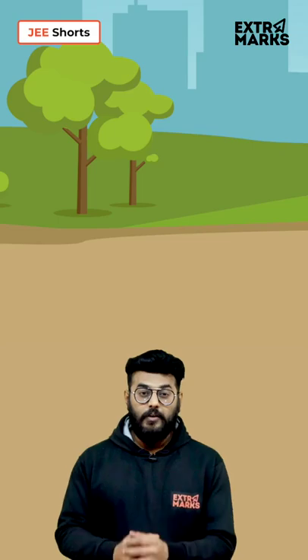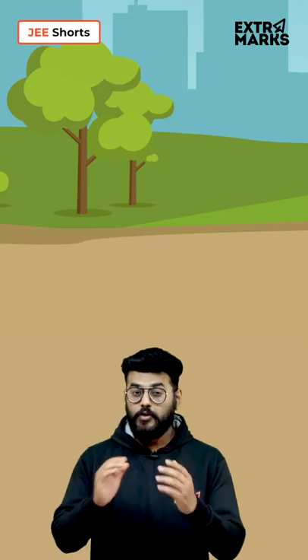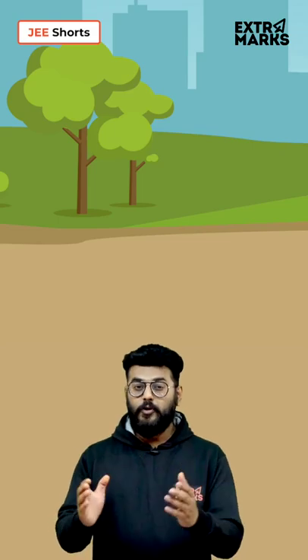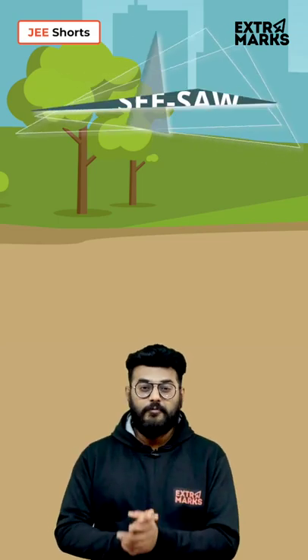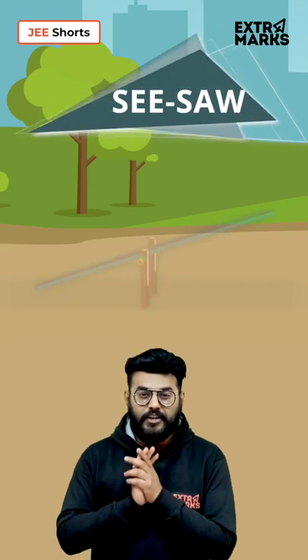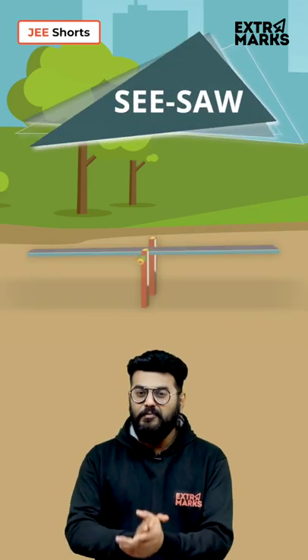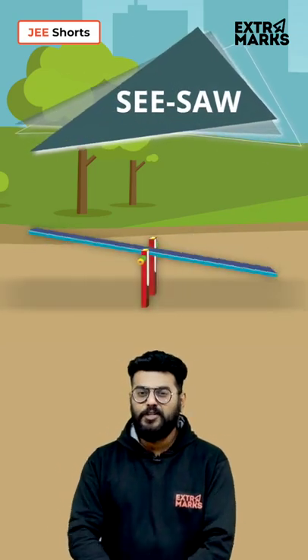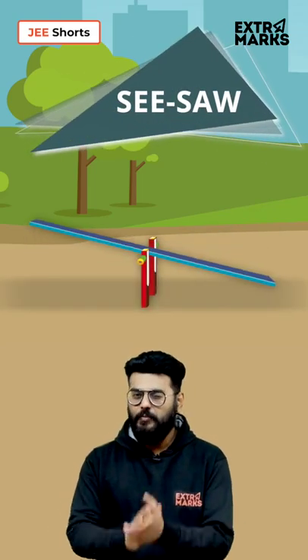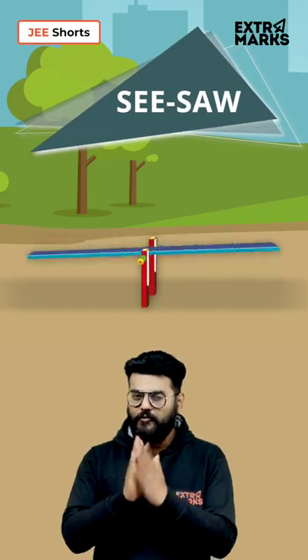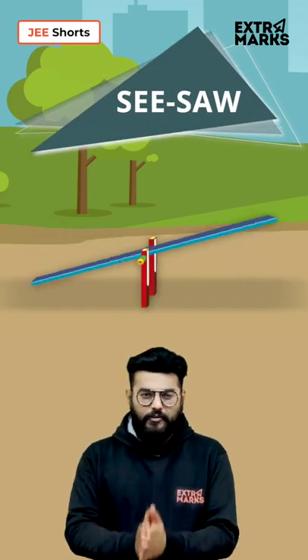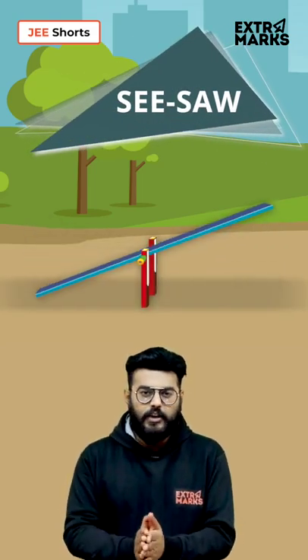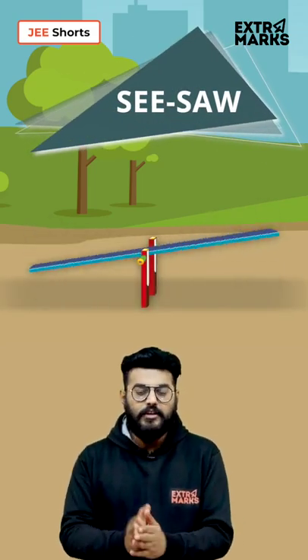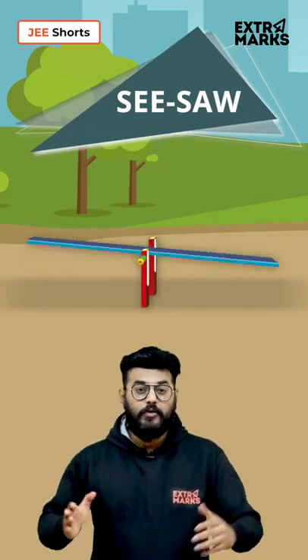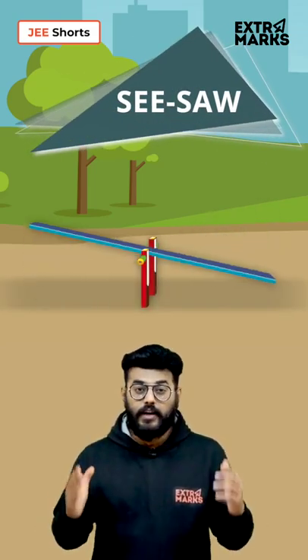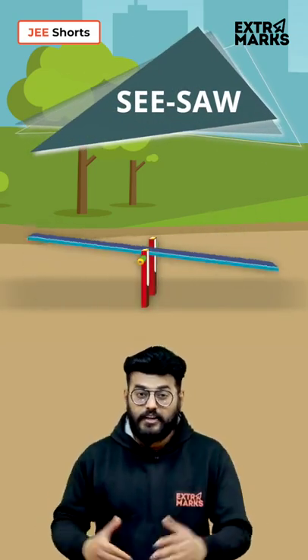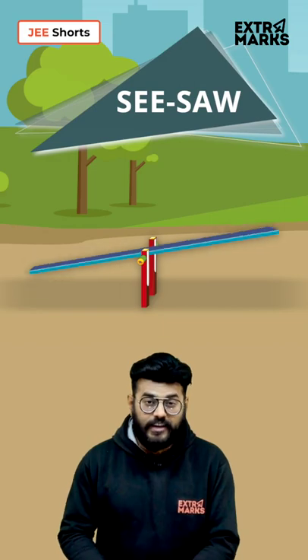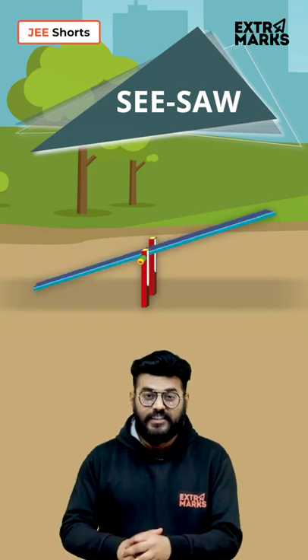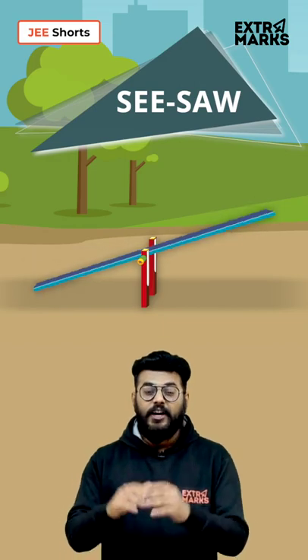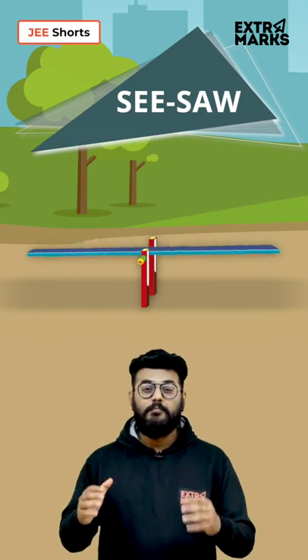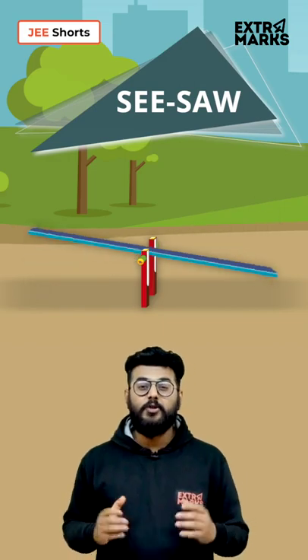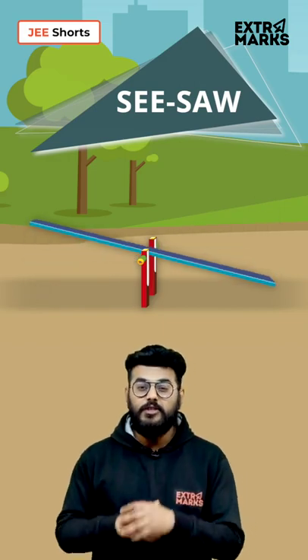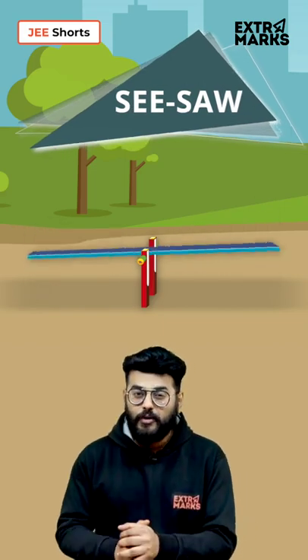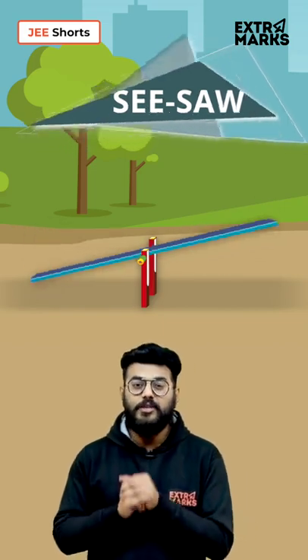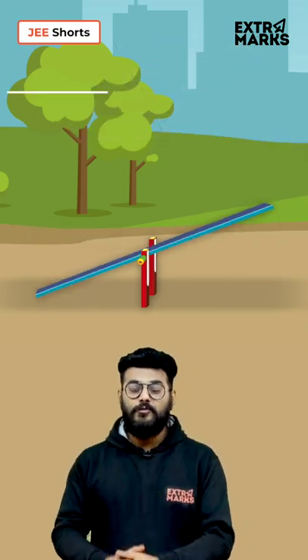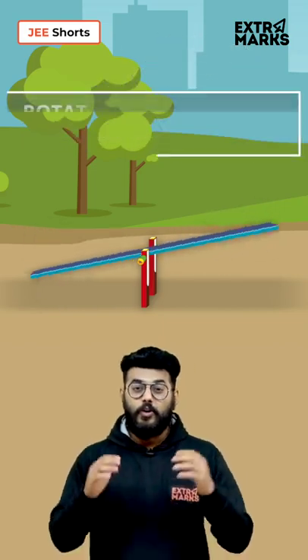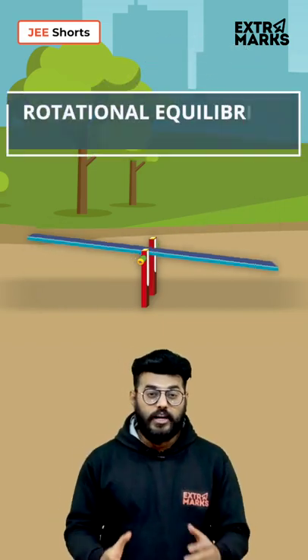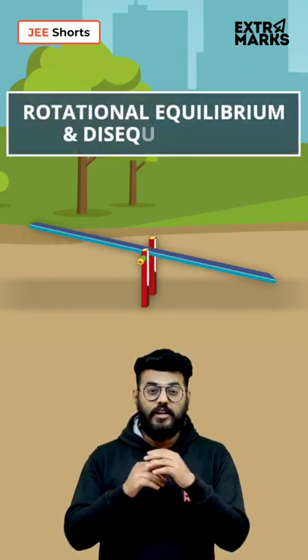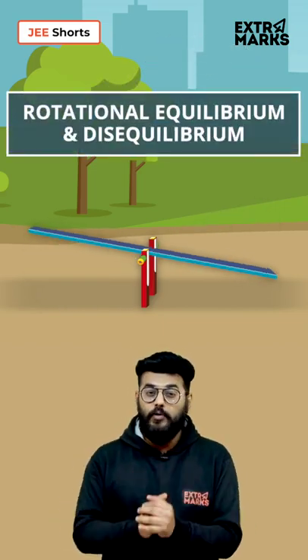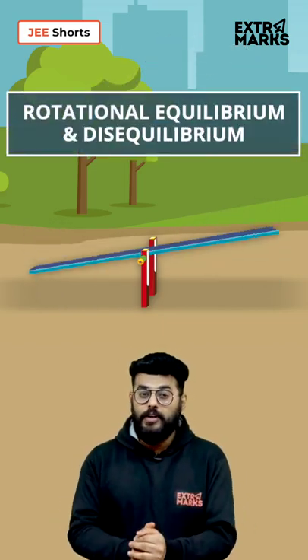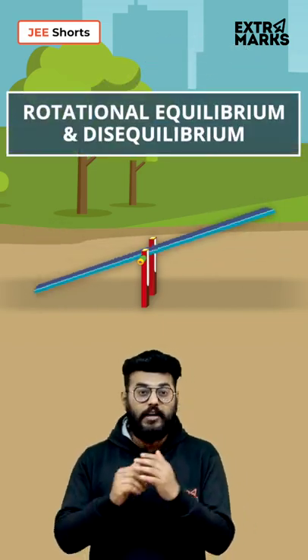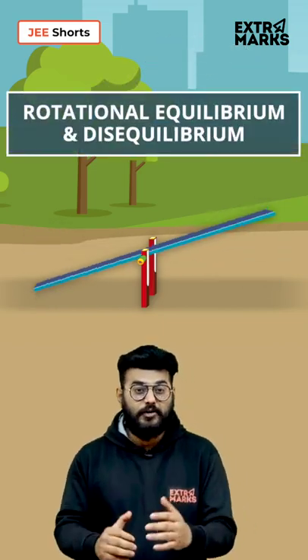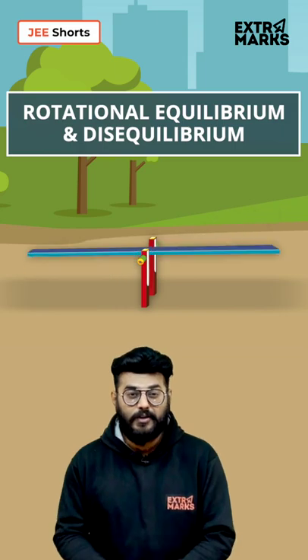Most of you must have played the game of Seesaw, but have you ever wondered about the mechanics behind it? It is based on a simple concept of rotational equilibrium and disequilibrium.